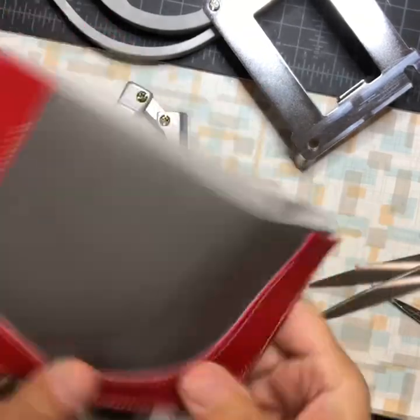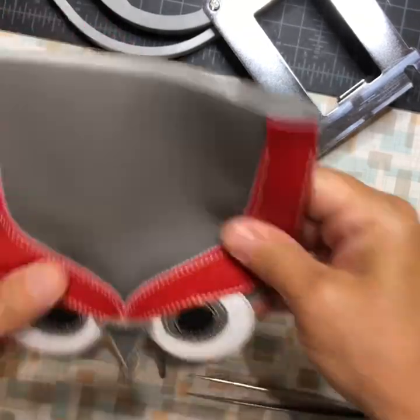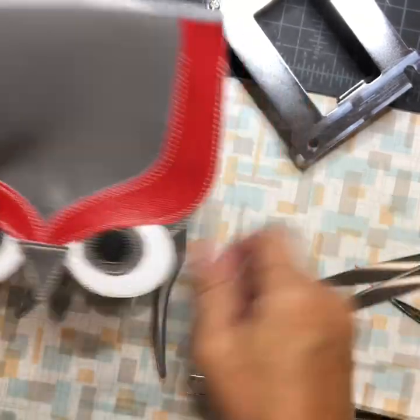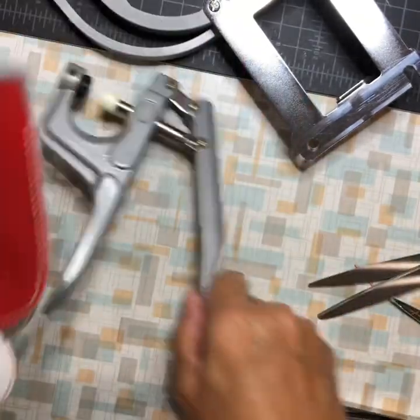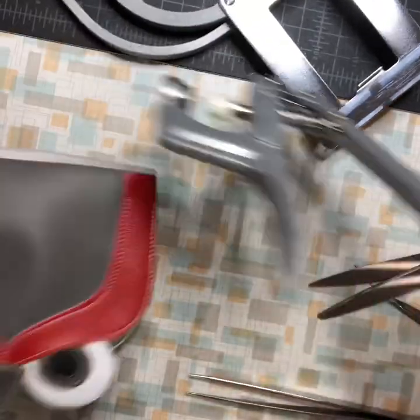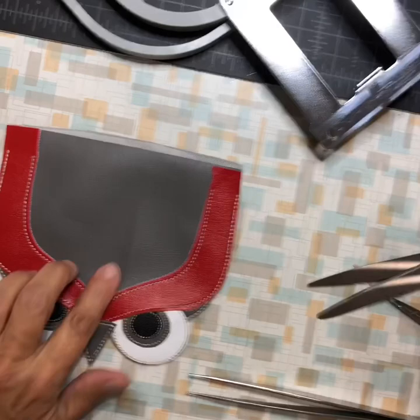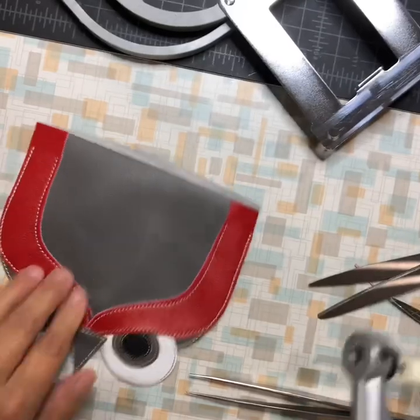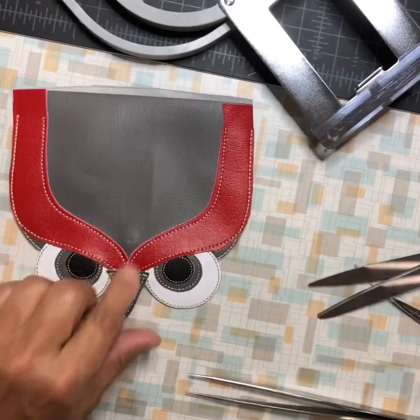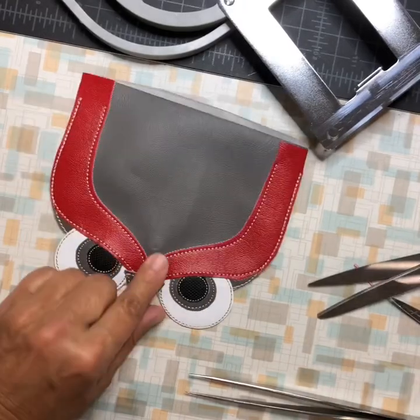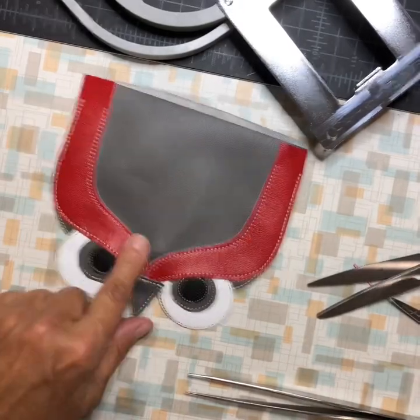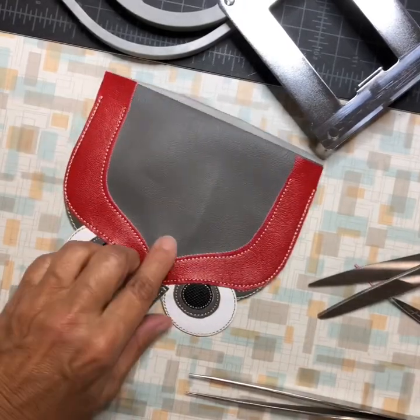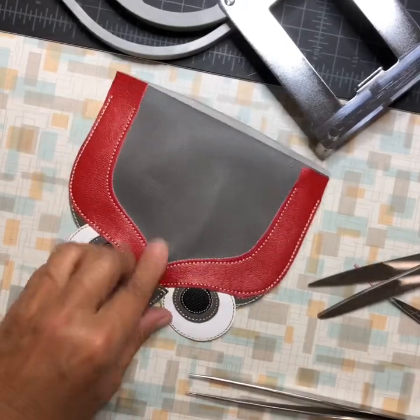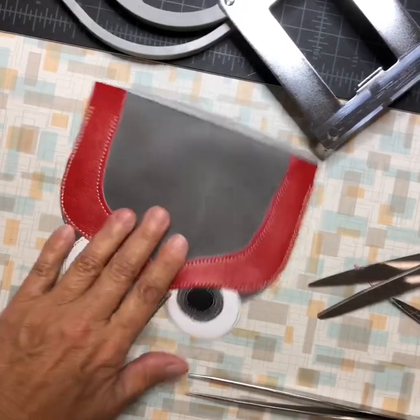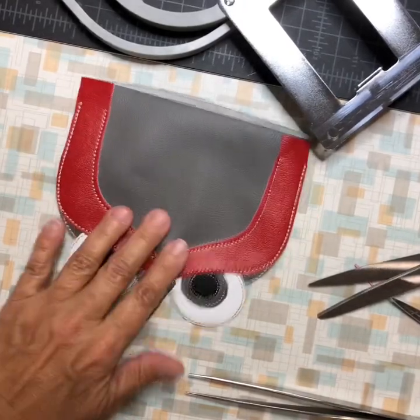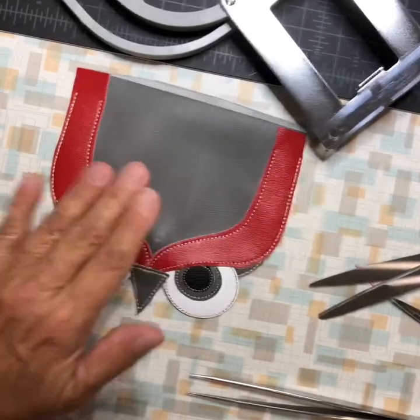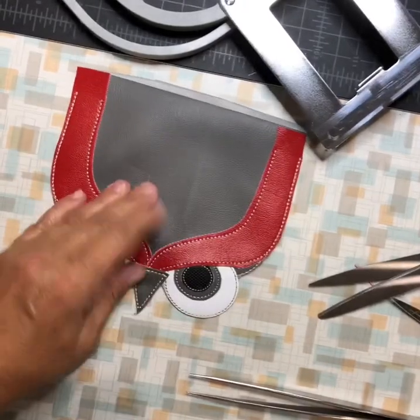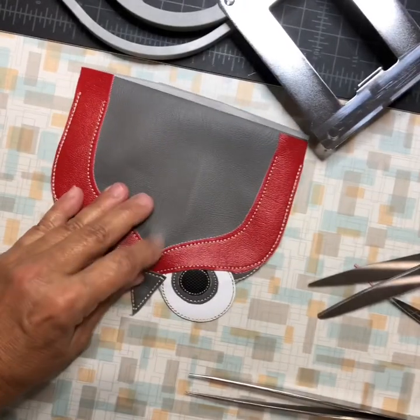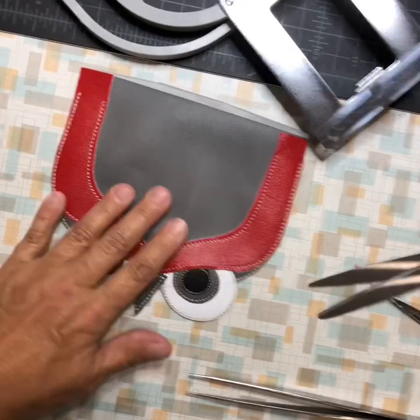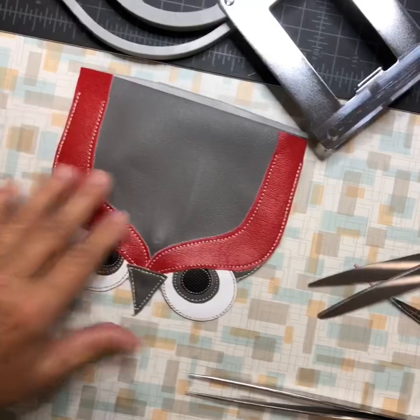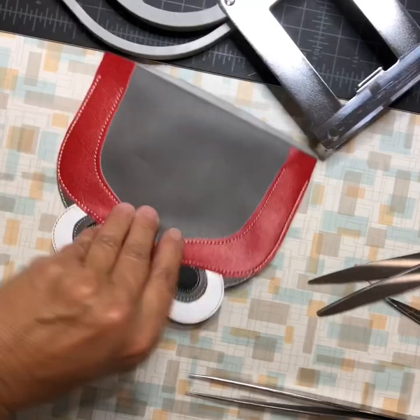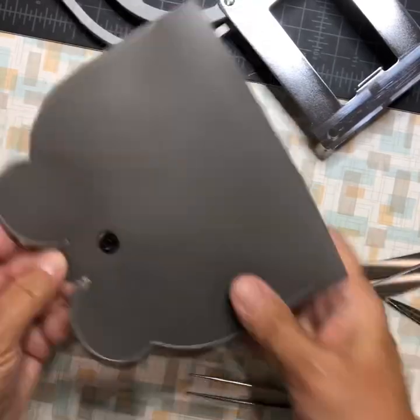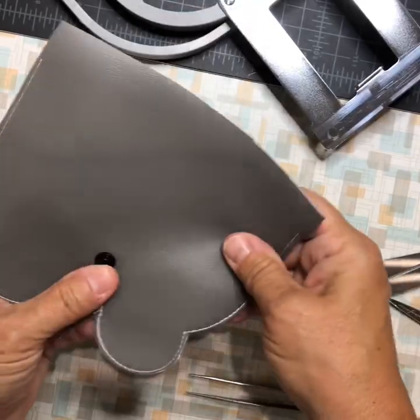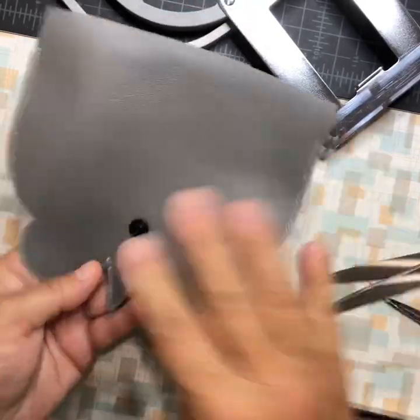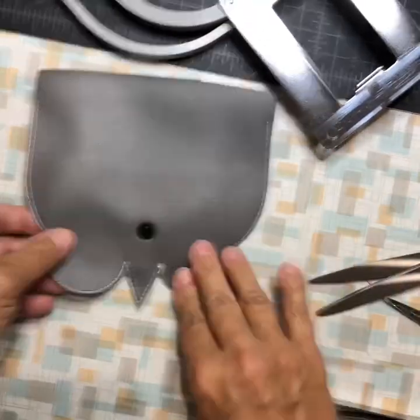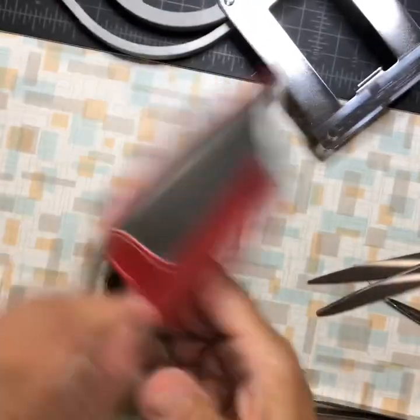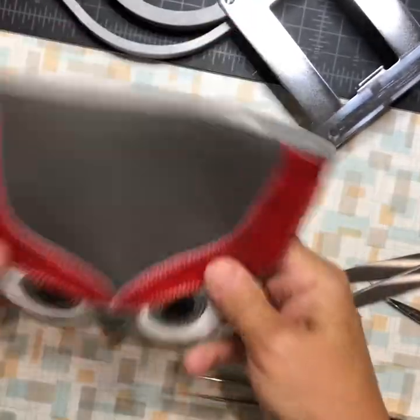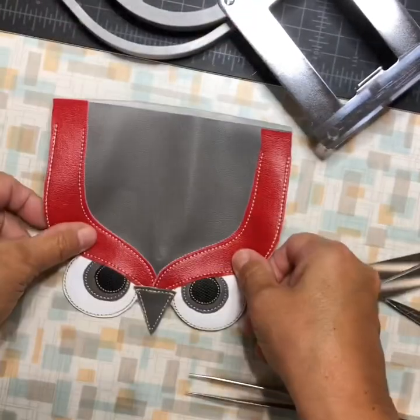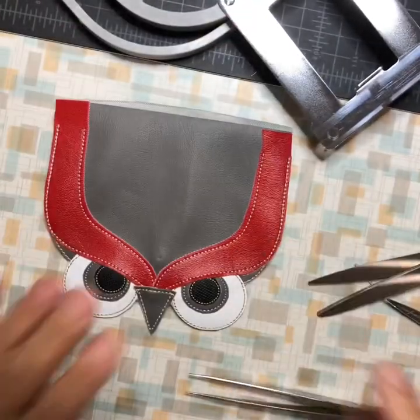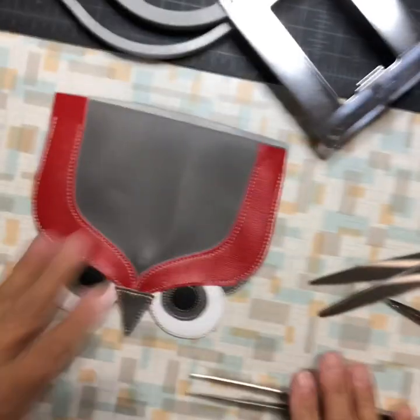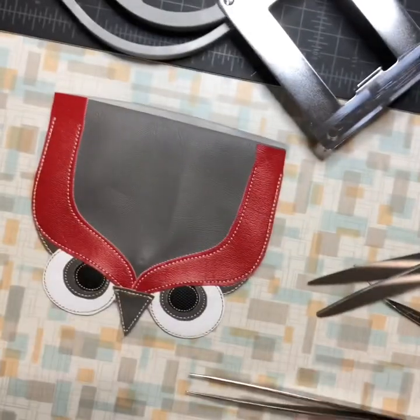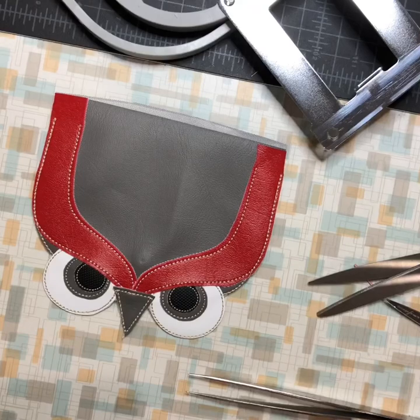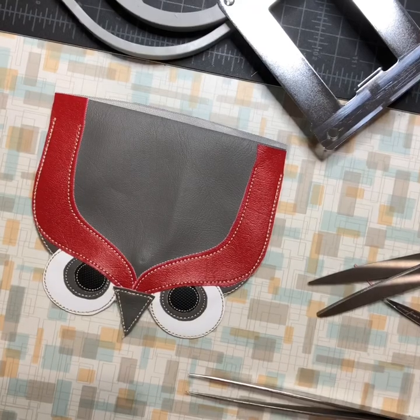I probably should have put a piece of felt there so it didn't indent, but that'll go away. That way it's a hidden snap. Now on to the bag.